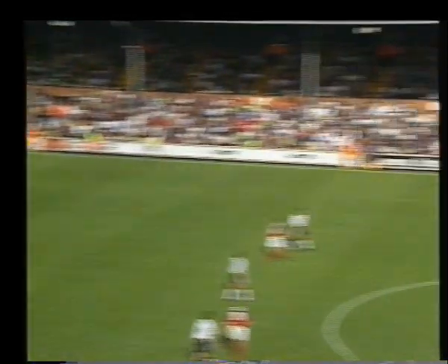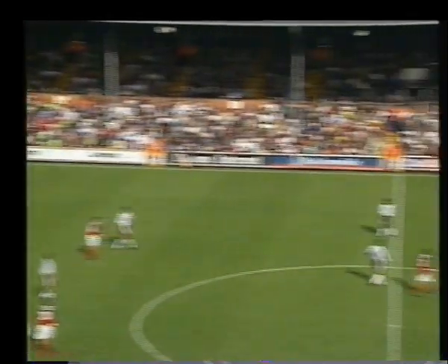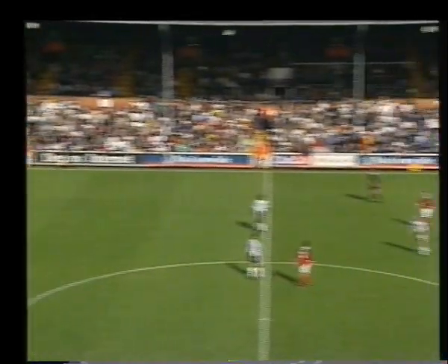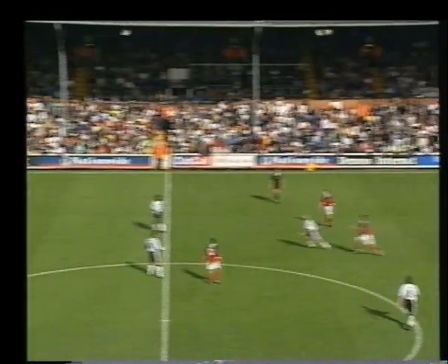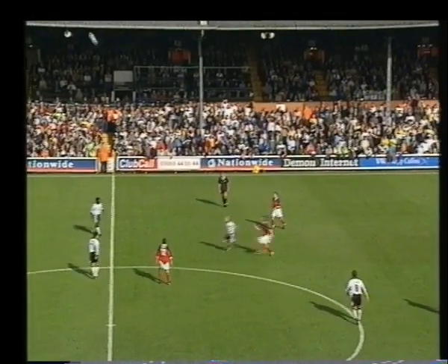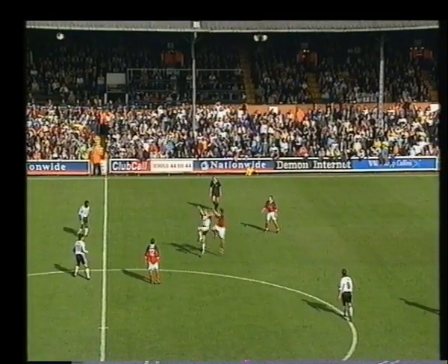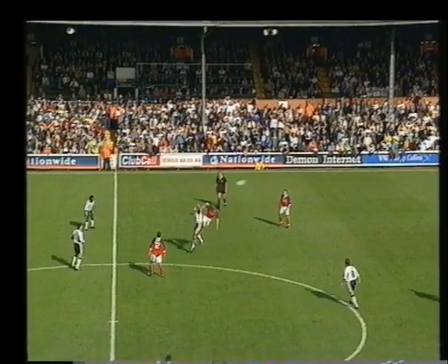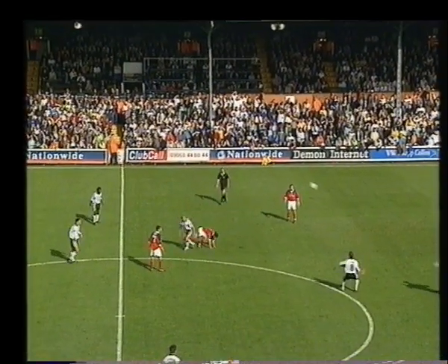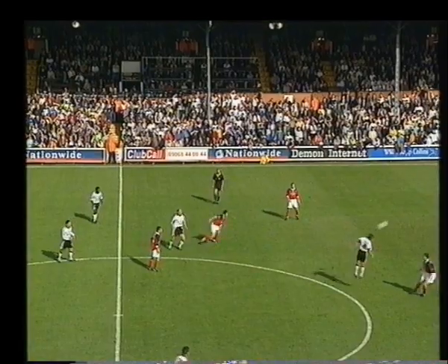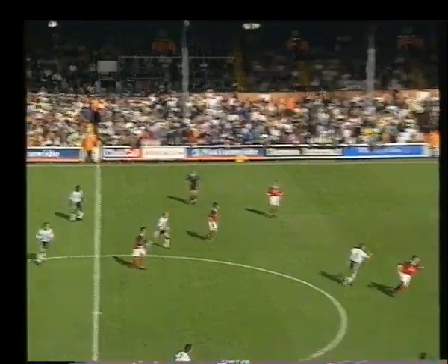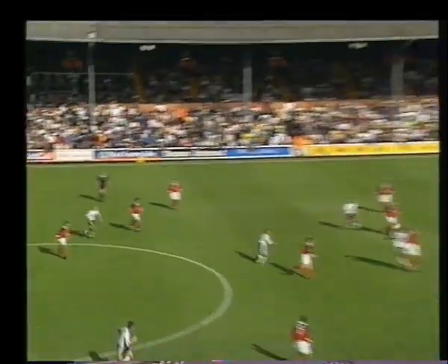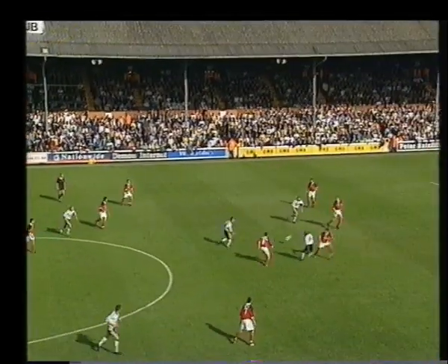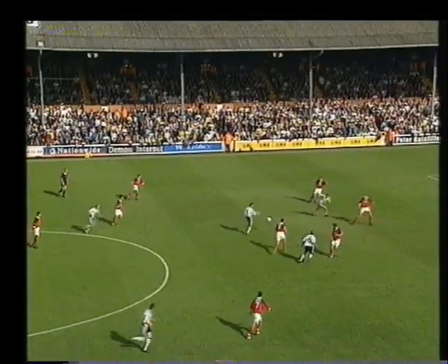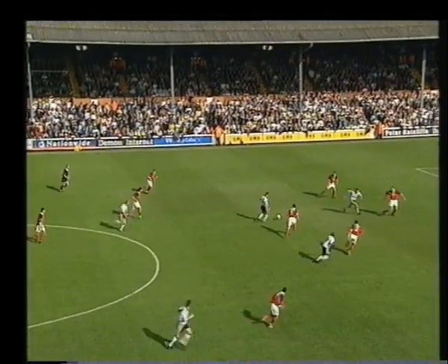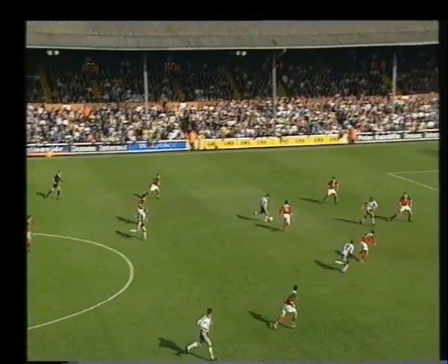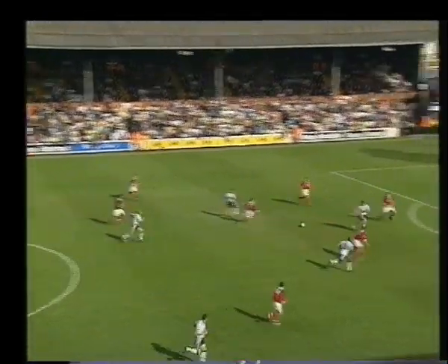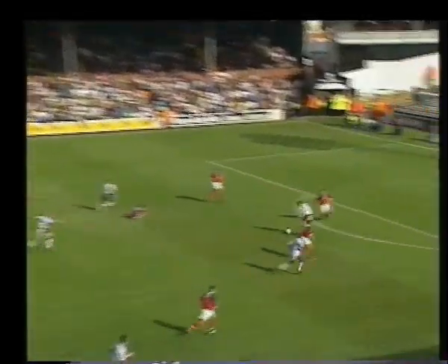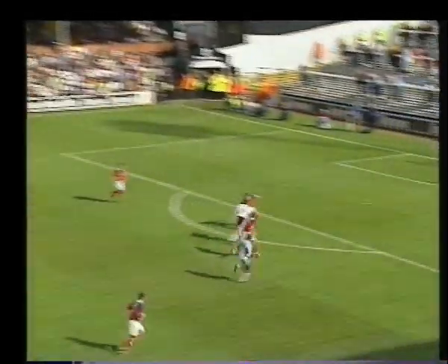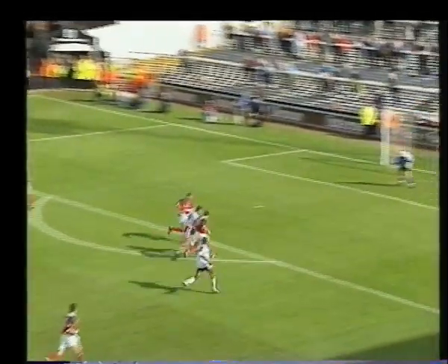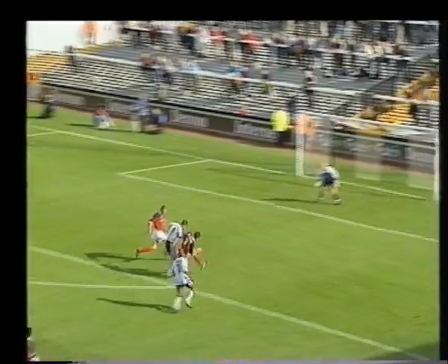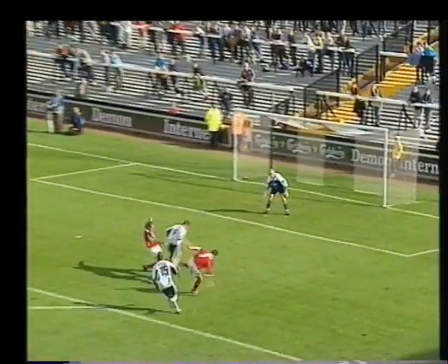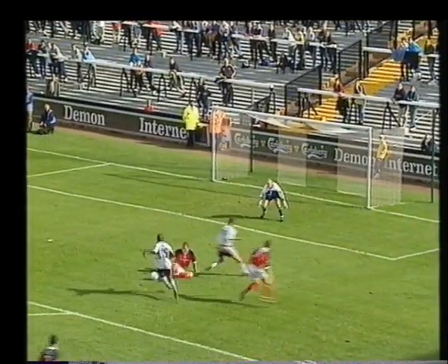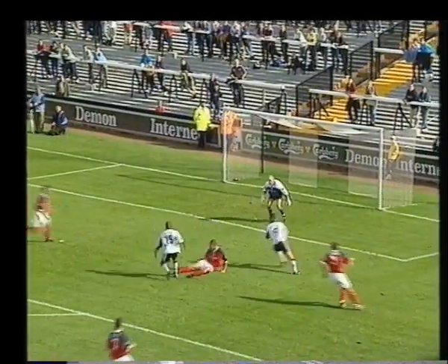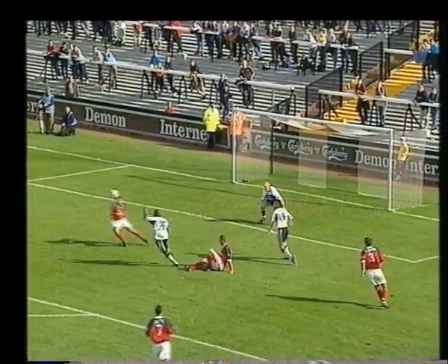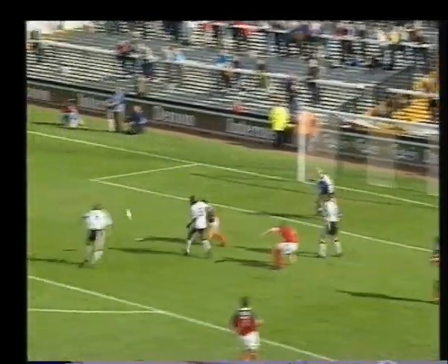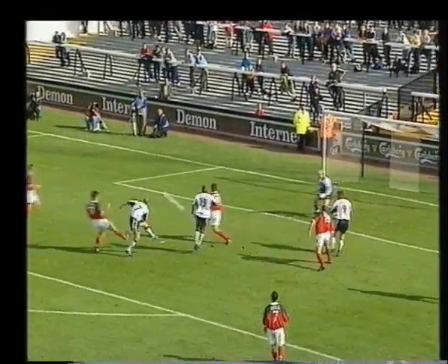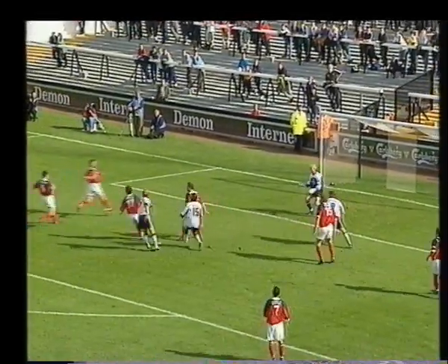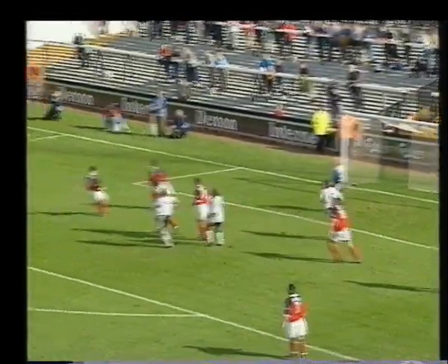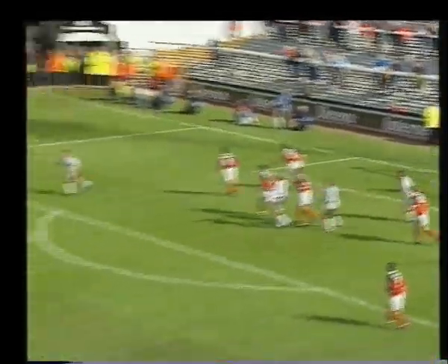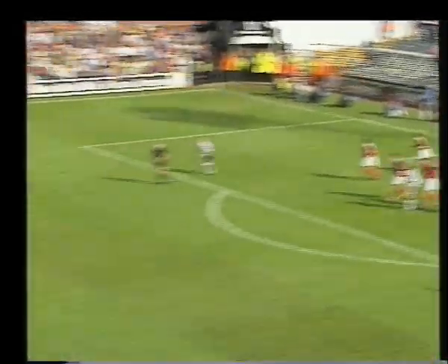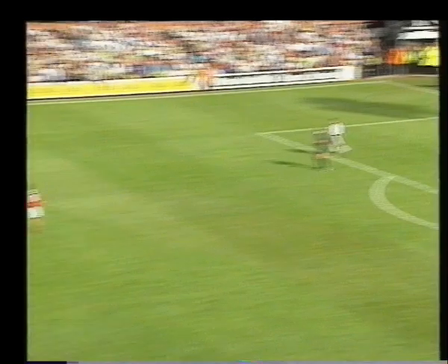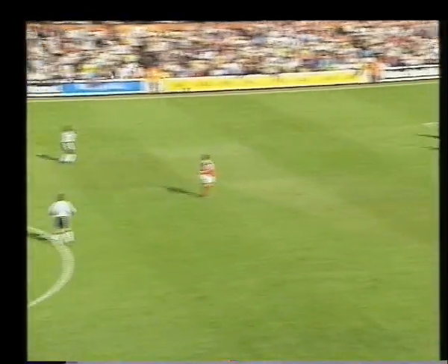Taylor up toward Horsfield. Drops short though to Trollope. Flicks on. Clark wins the header — good football again from Fulham. This is Horsfield. Hales is up there as well. Here is Barry Hales. Trollope! Tremendous block by Lightfoot.